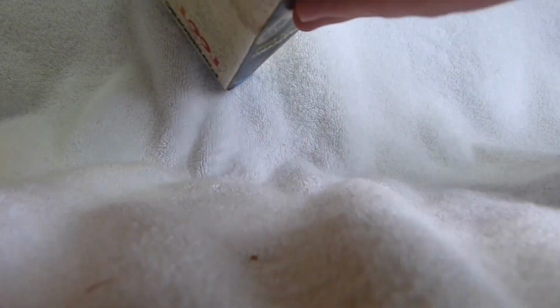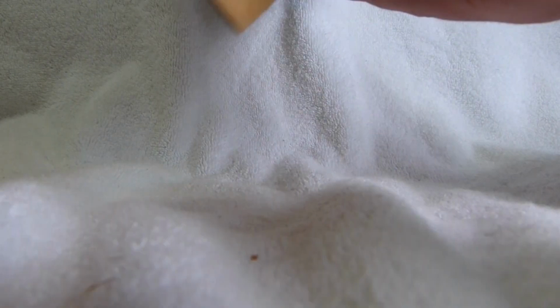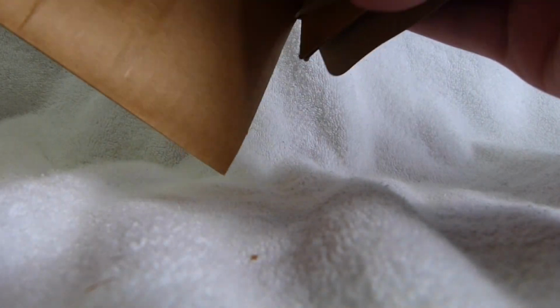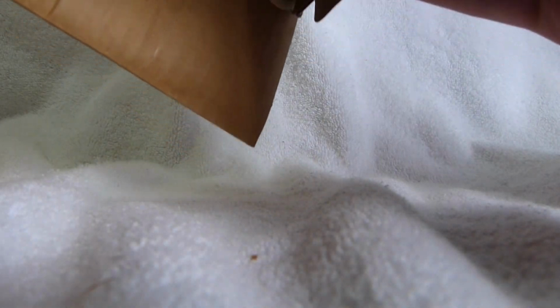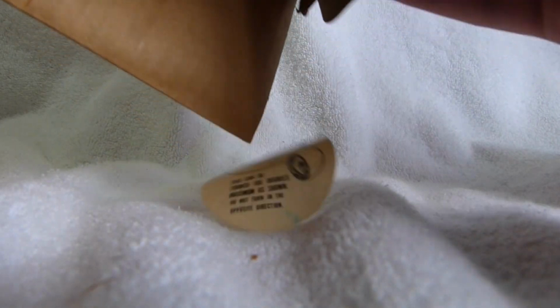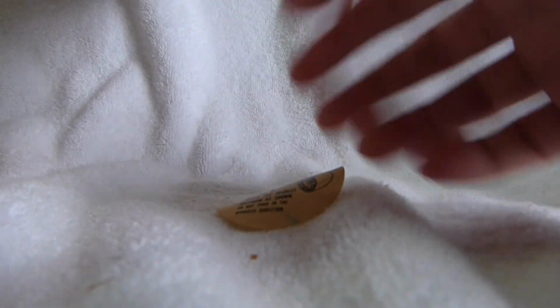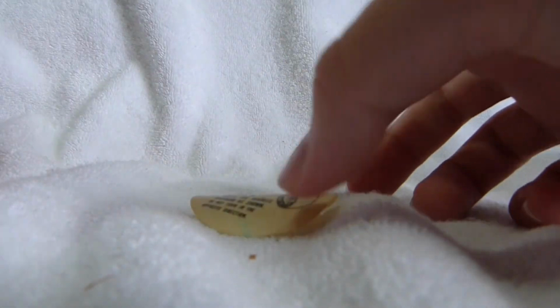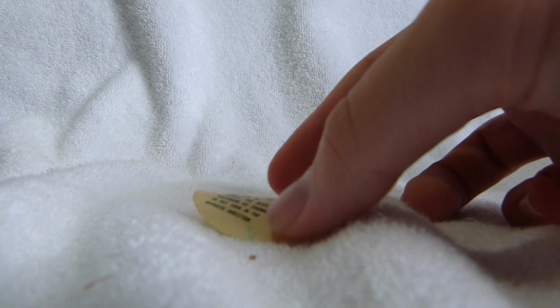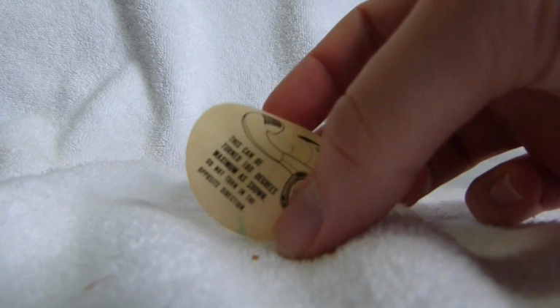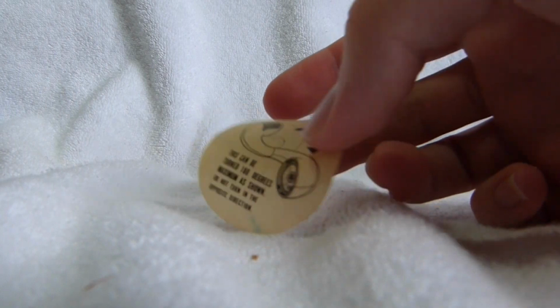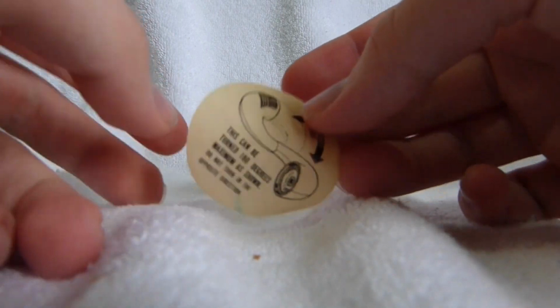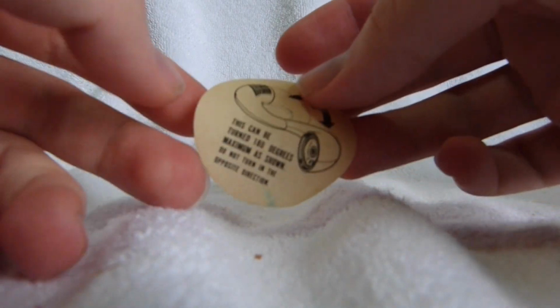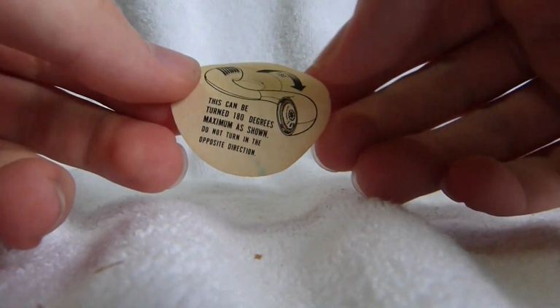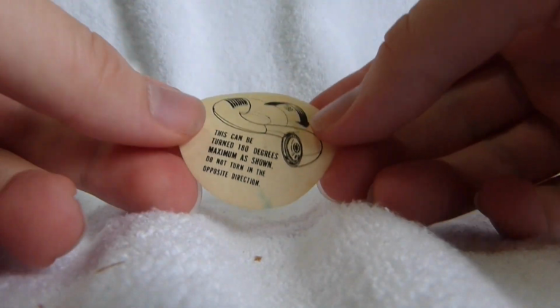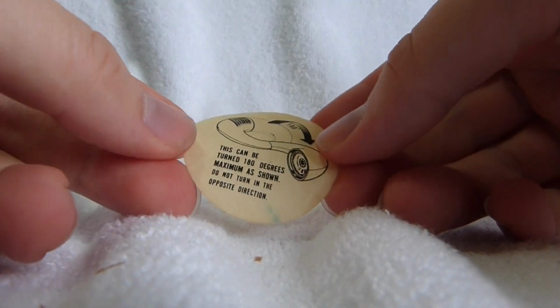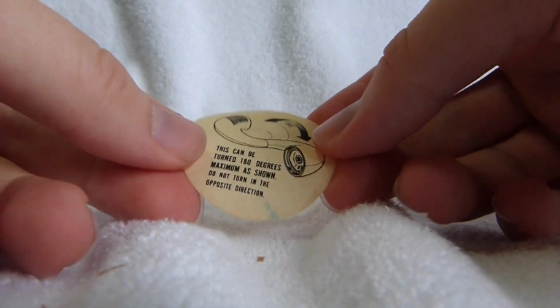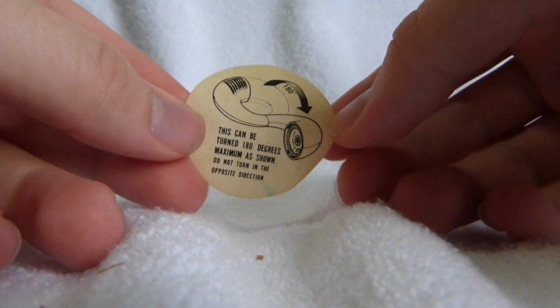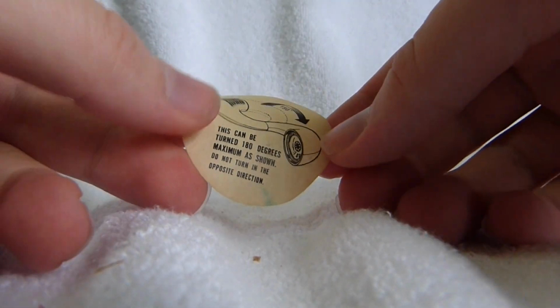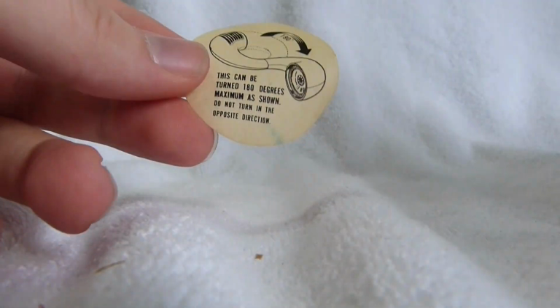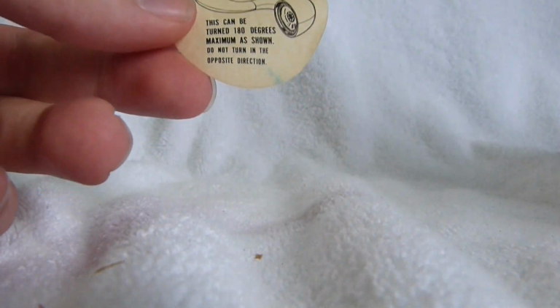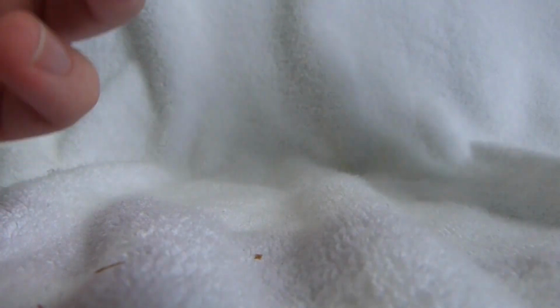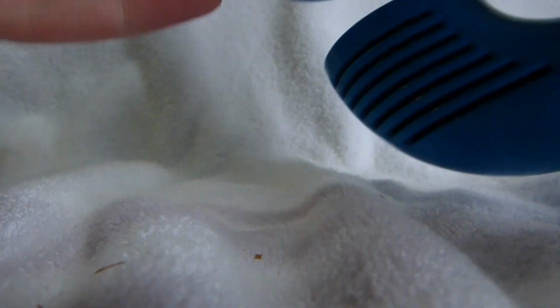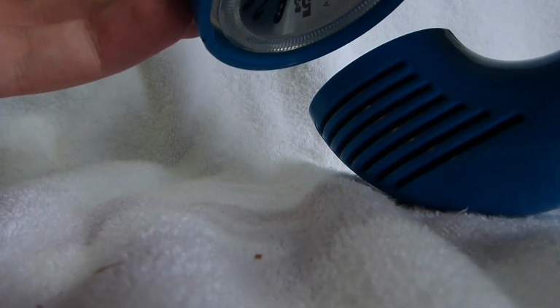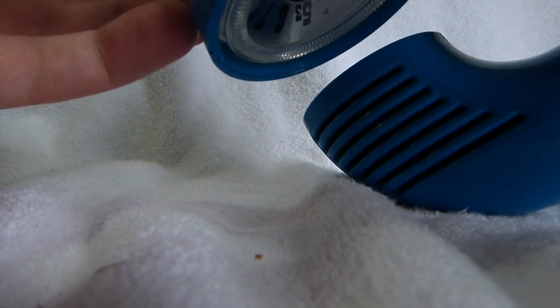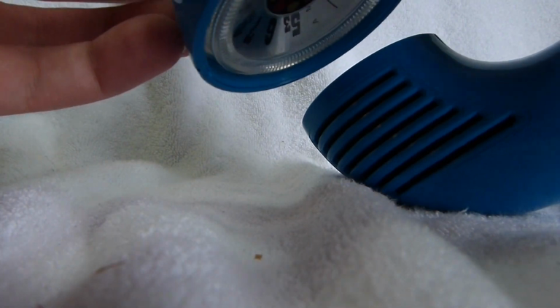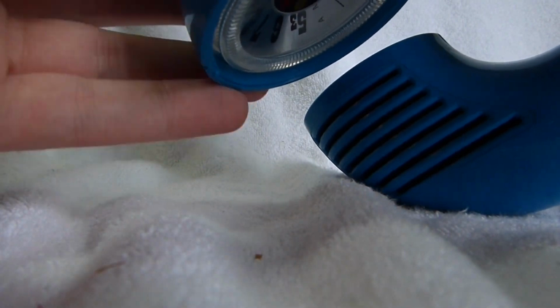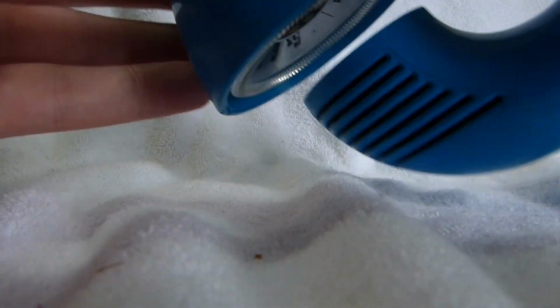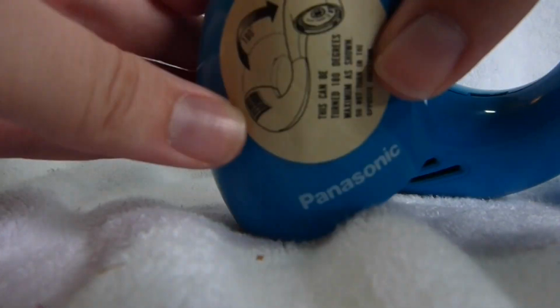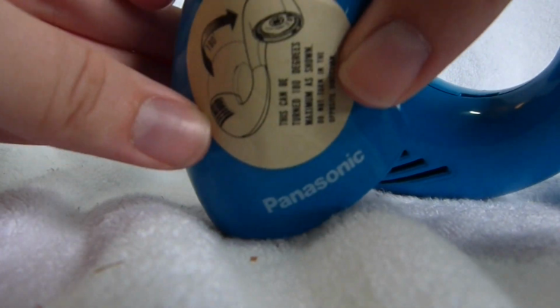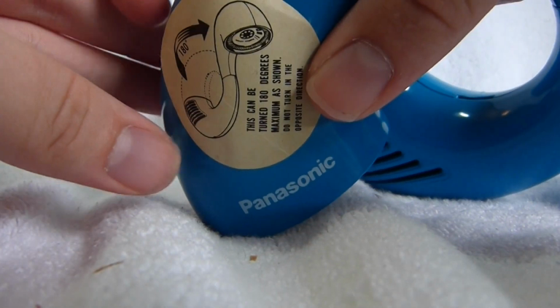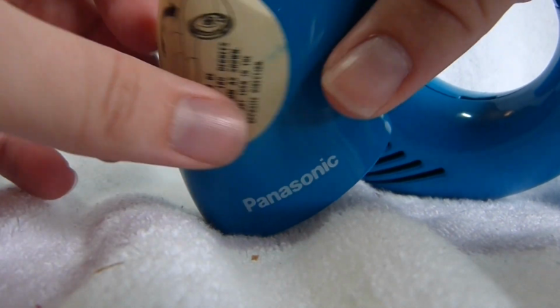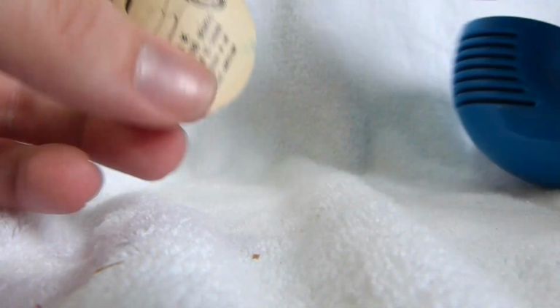Most of the original packaging is gone, including the instruction manual, but the original sticker that went right here is still present.